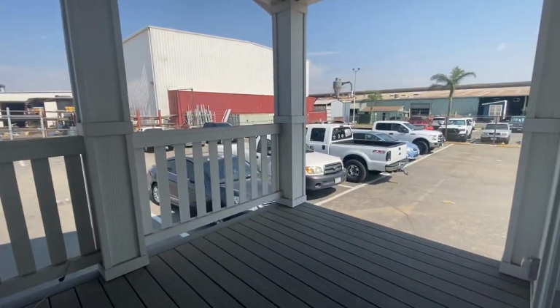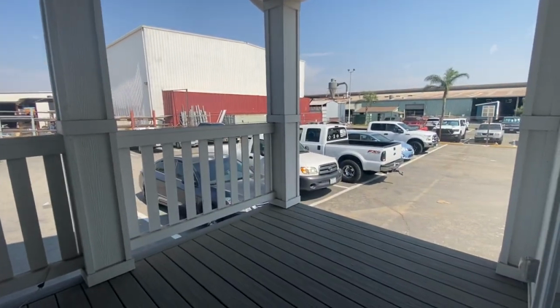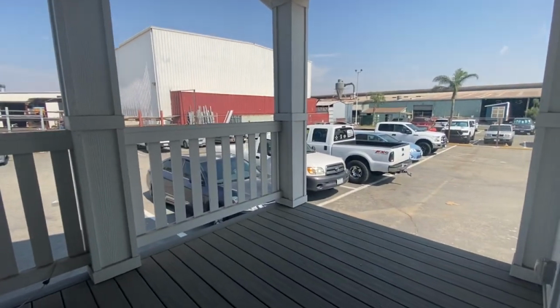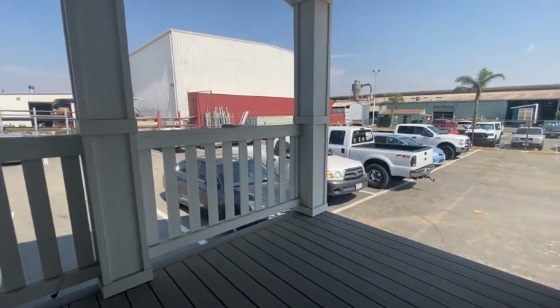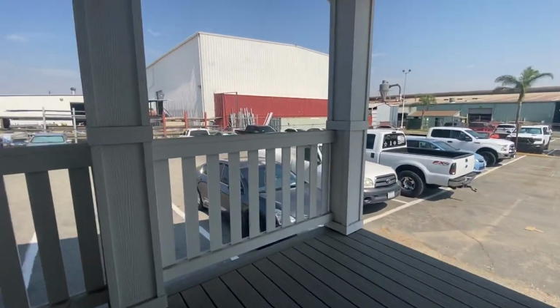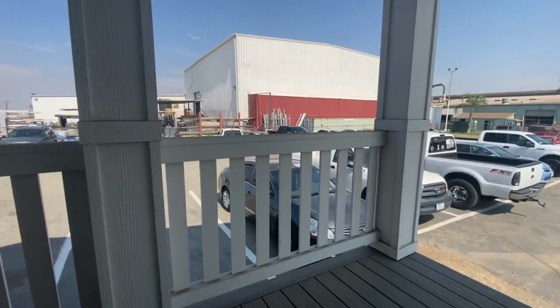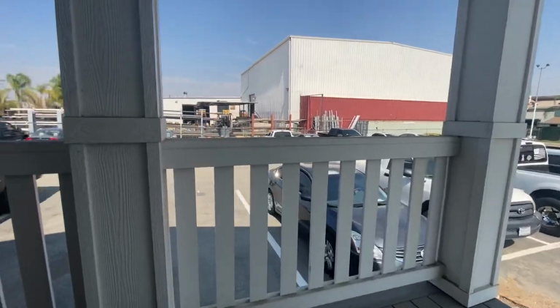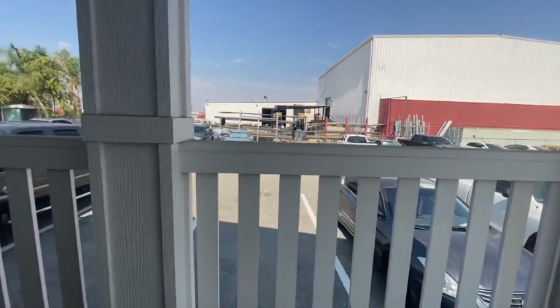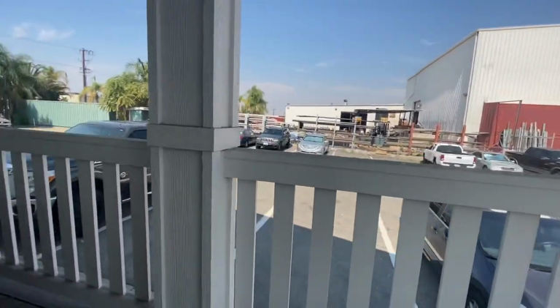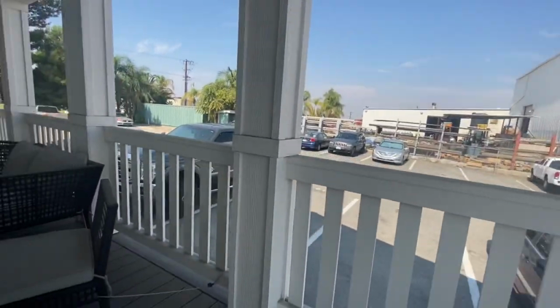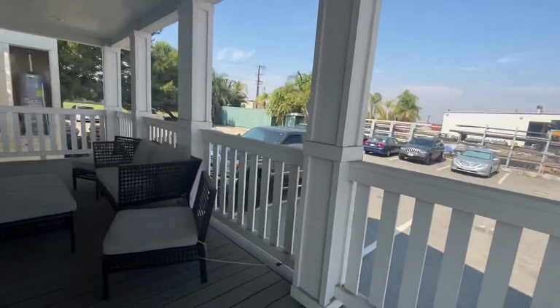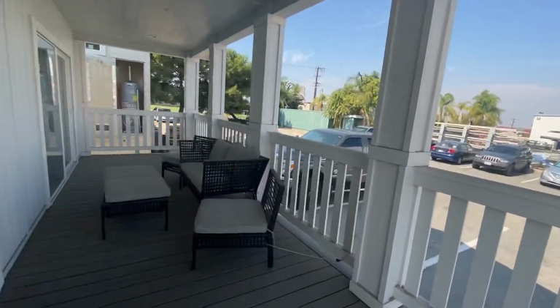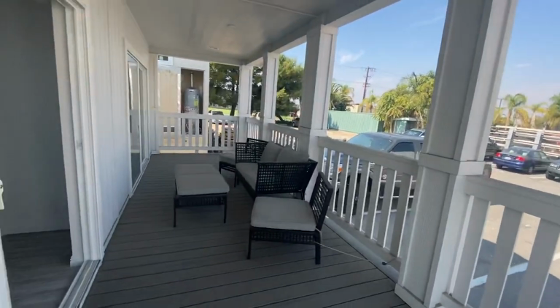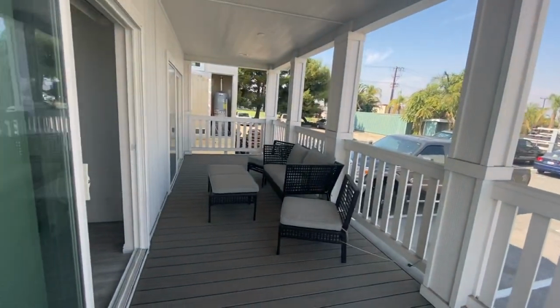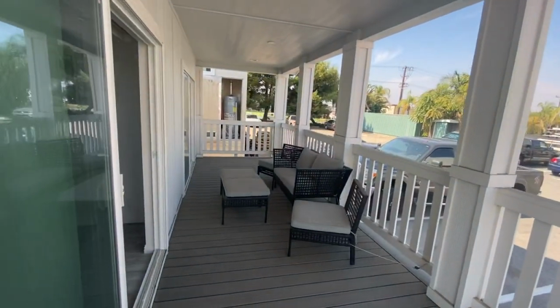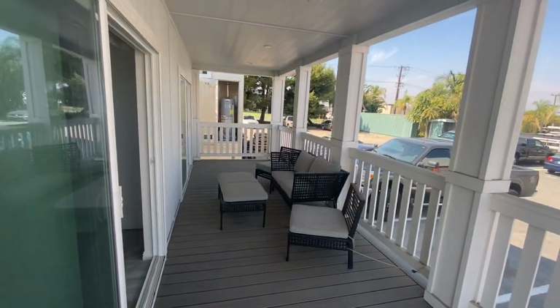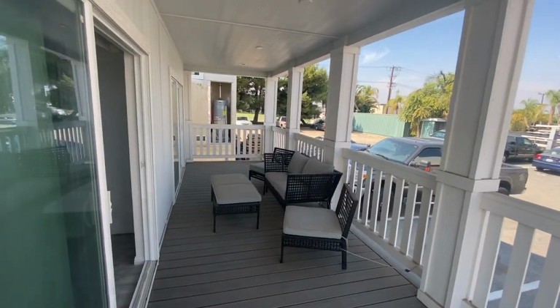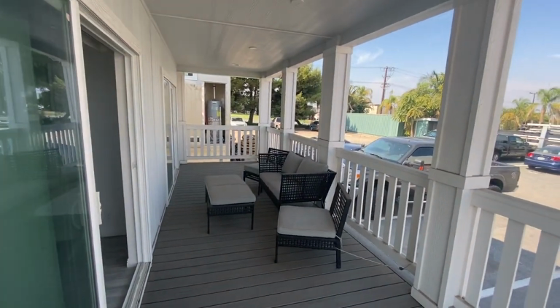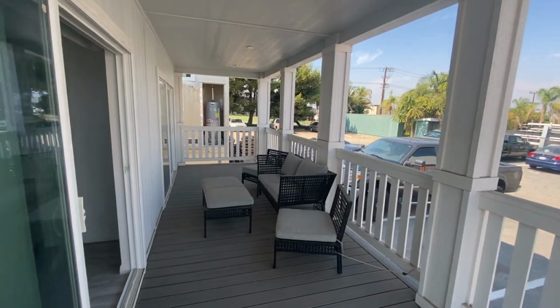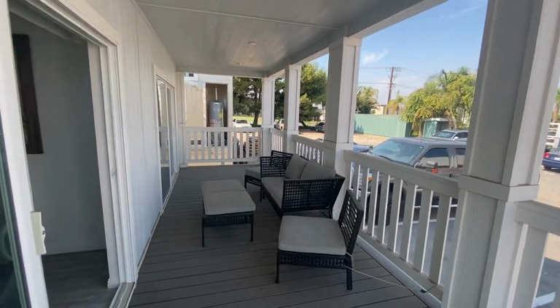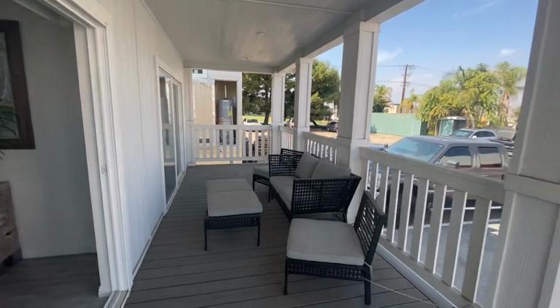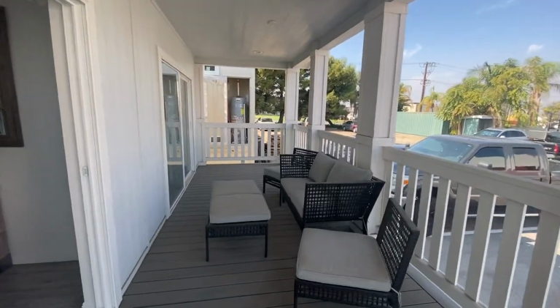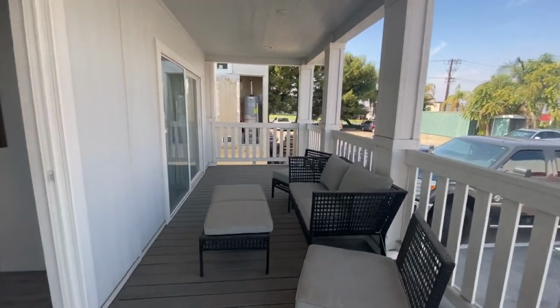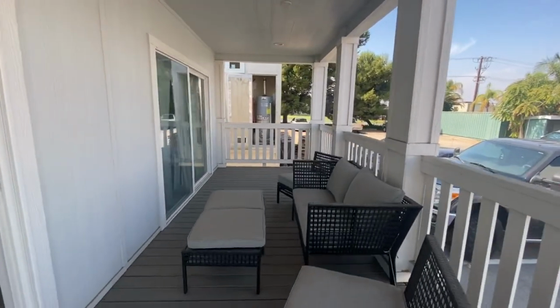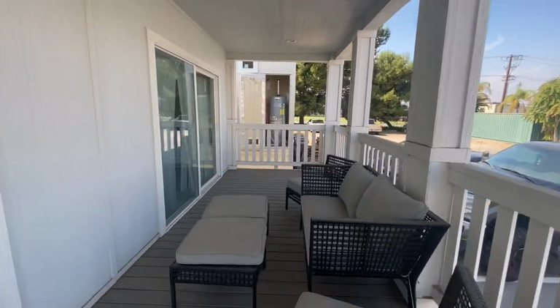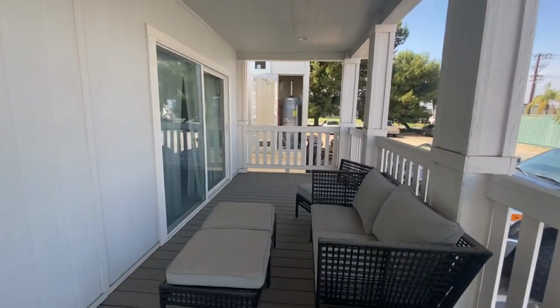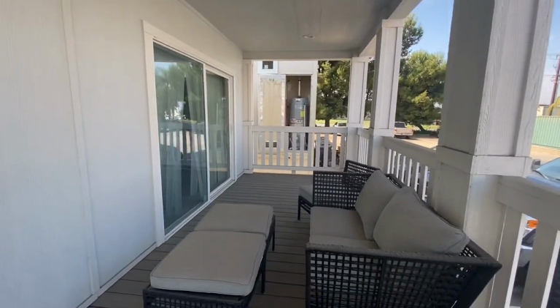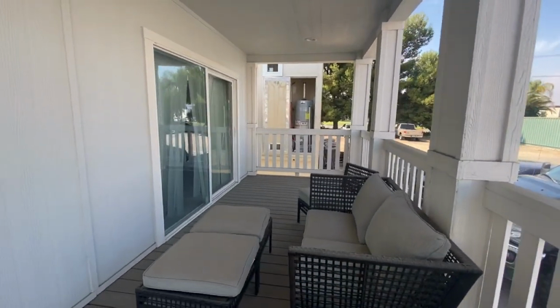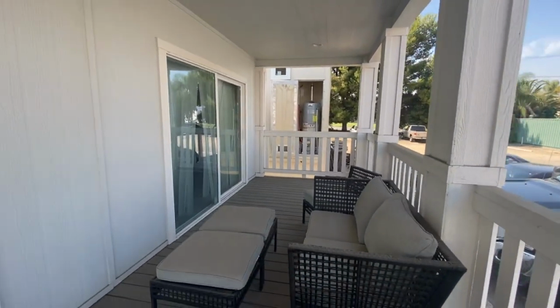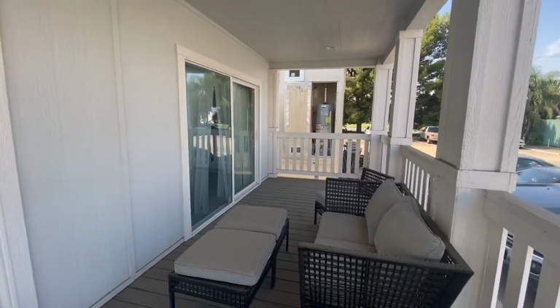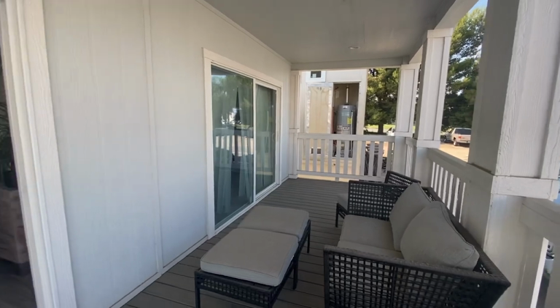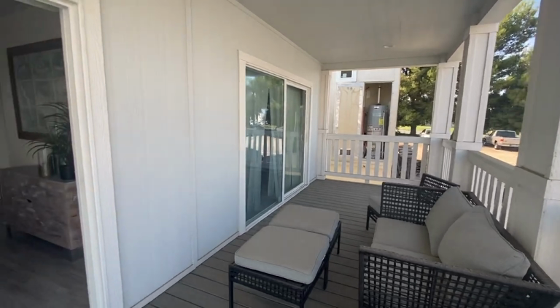Check out this beautiful porch. We're missing the railing but that's because we're going to be getting rid of this home. I mean, would you not just love being out here? This breeze feels wonderful.